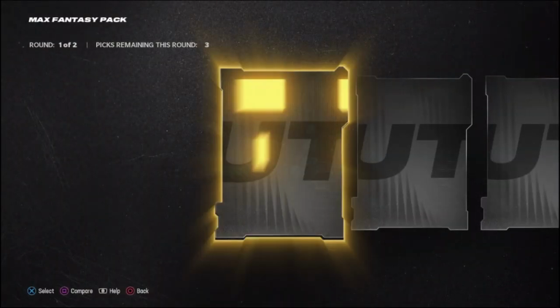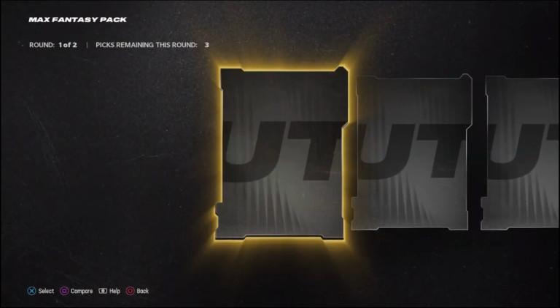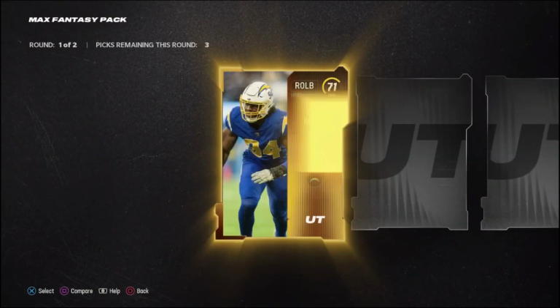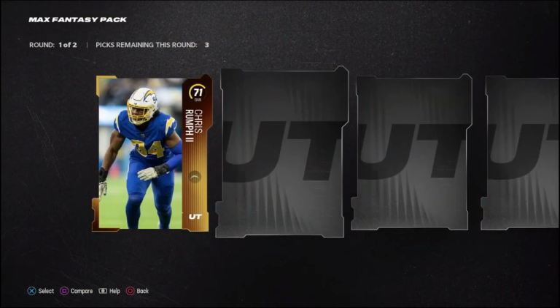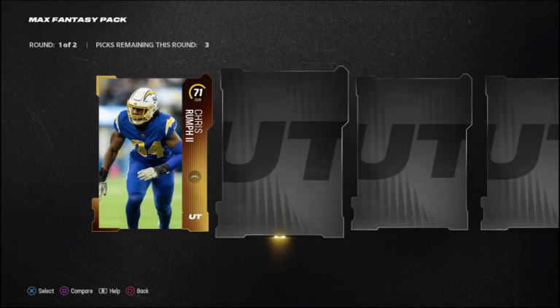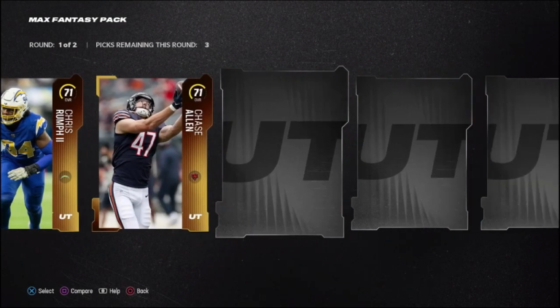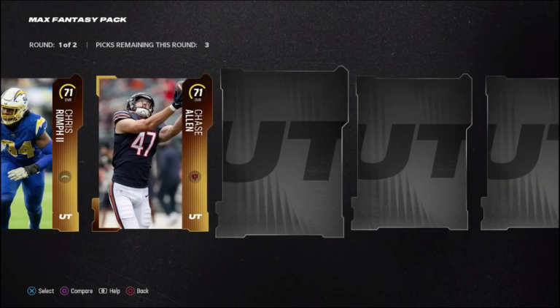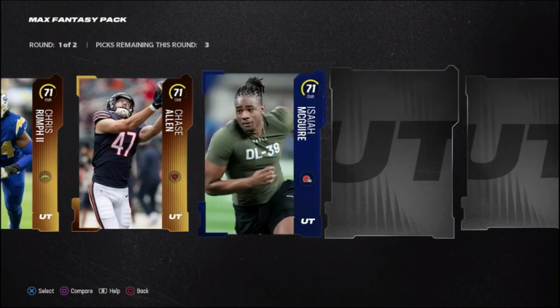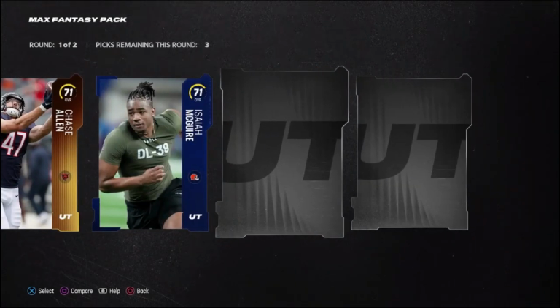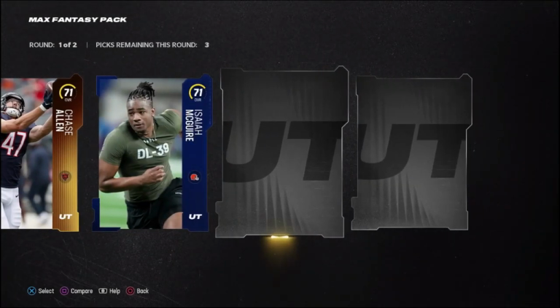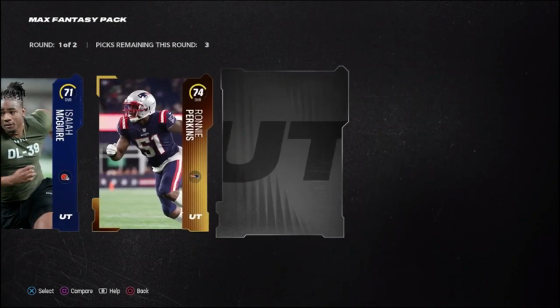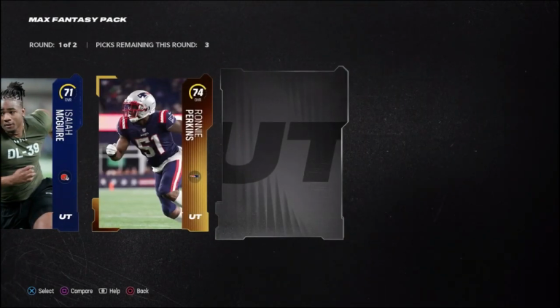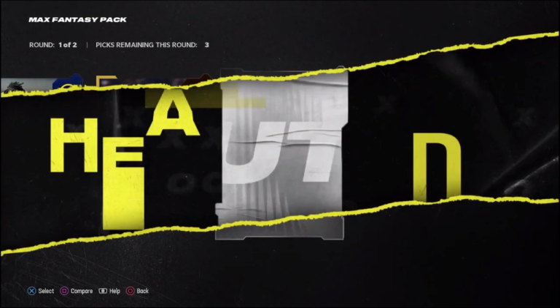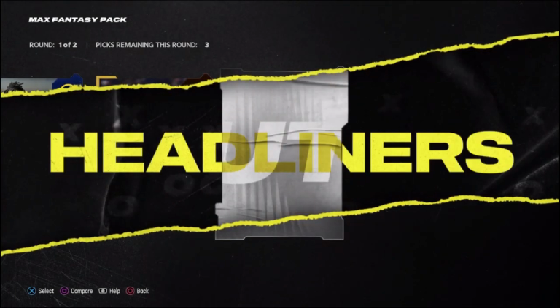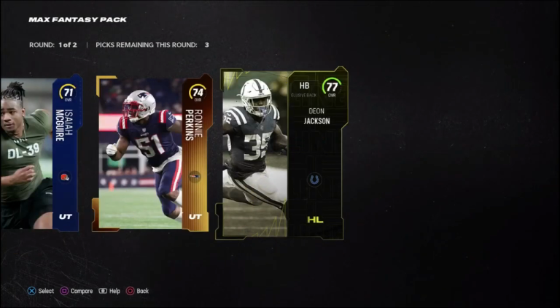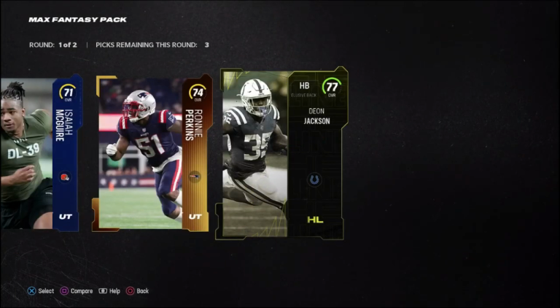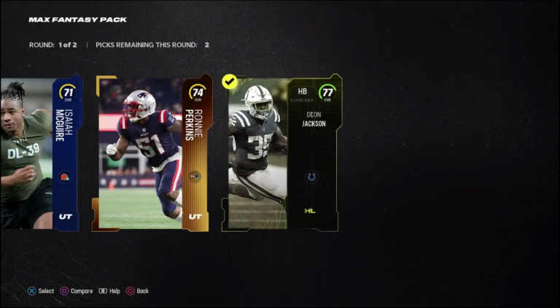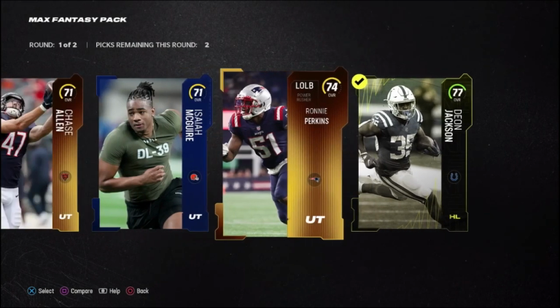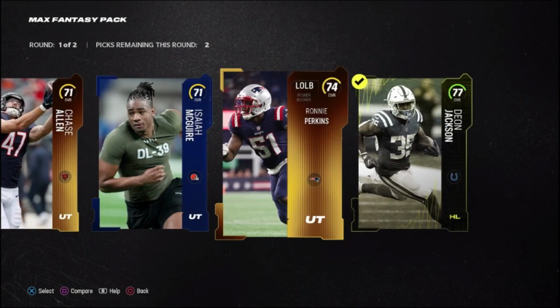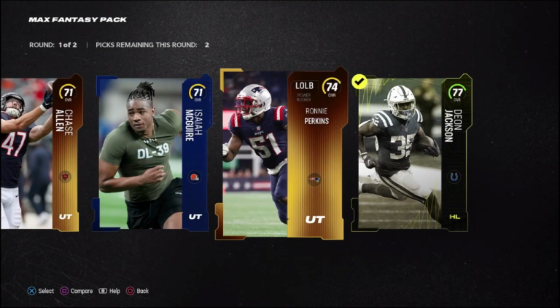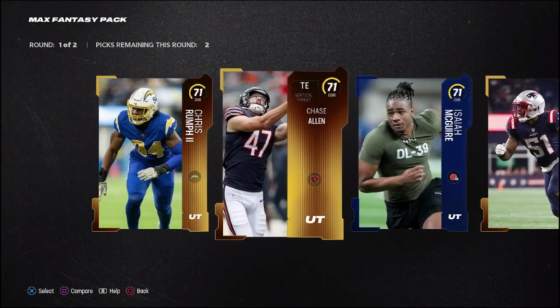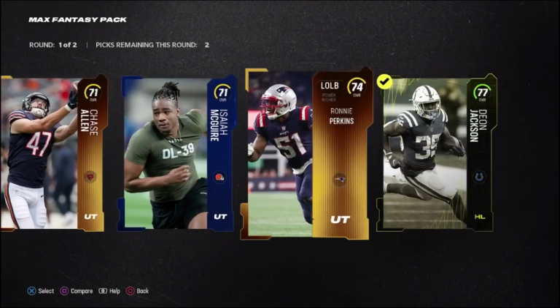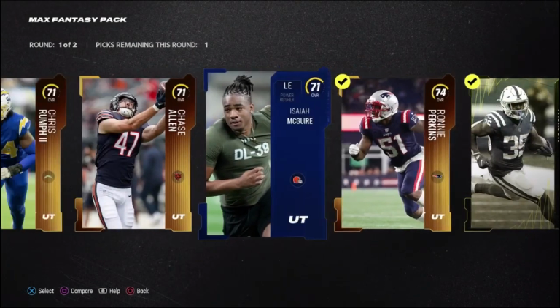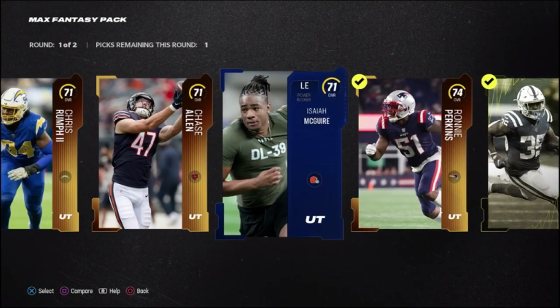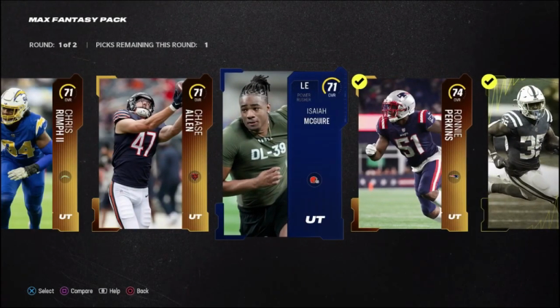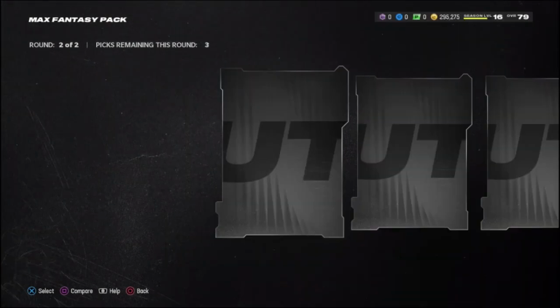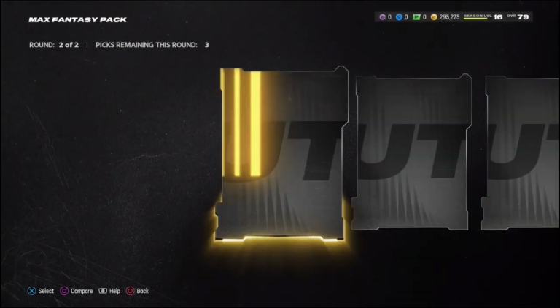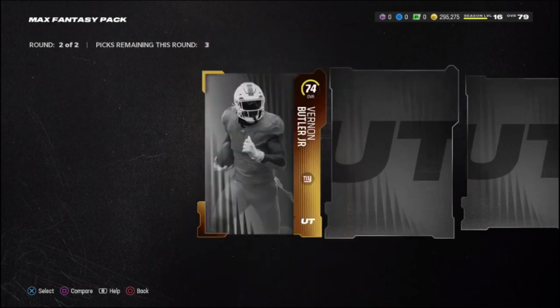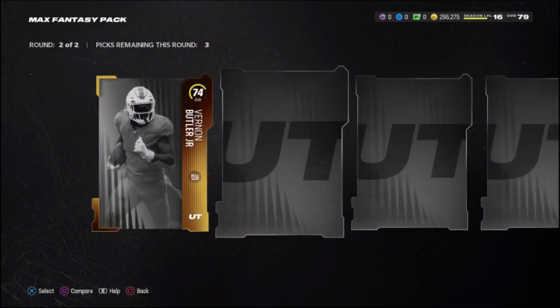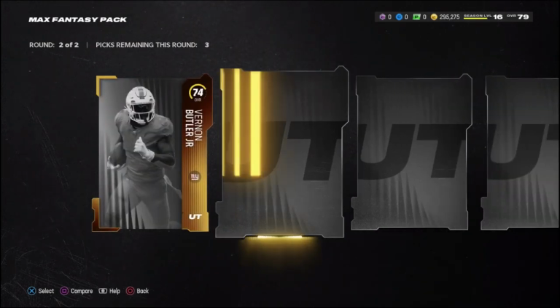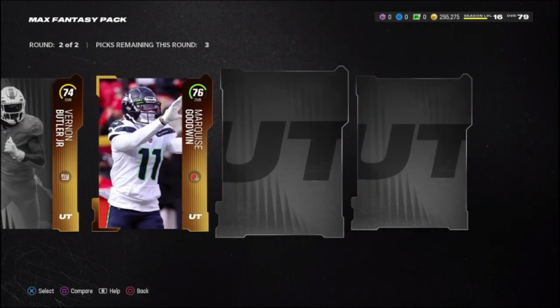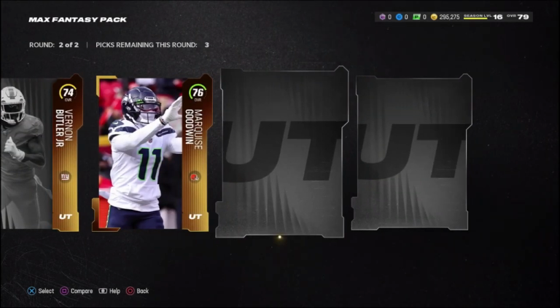Now we're getting into our maxed fantasy pack. I'm hoping we can at least pull an elite or like an 84 overall headliner player — that would be insane — or a legends player. We get a 77 Dion Jackson, which is one of the new headliner players. Starting off our second round.